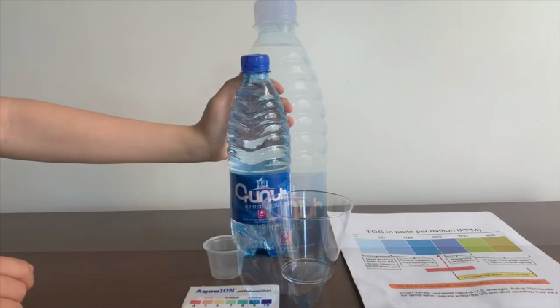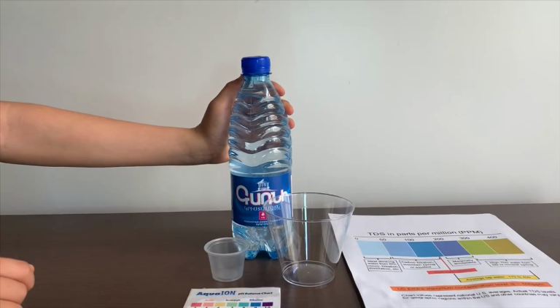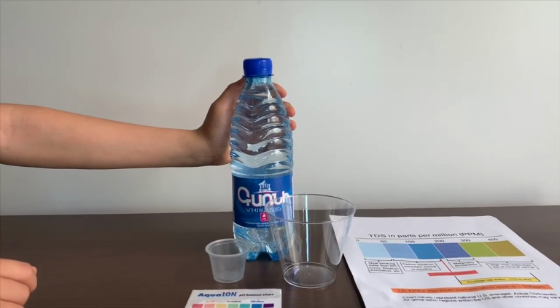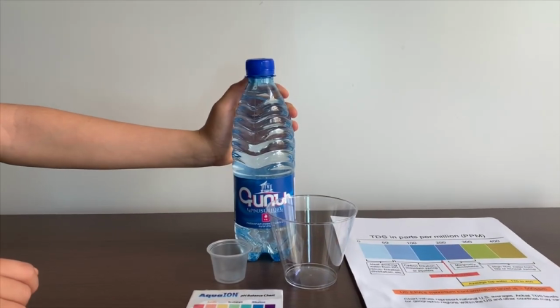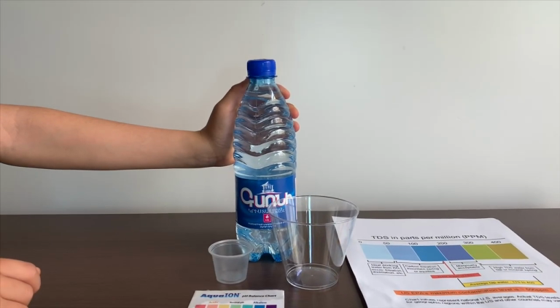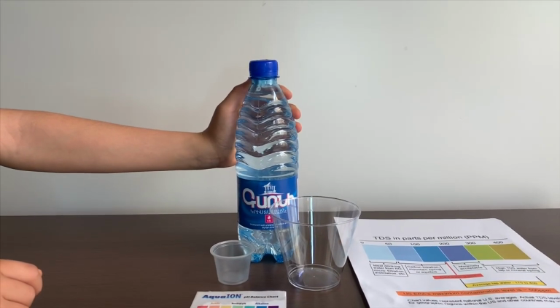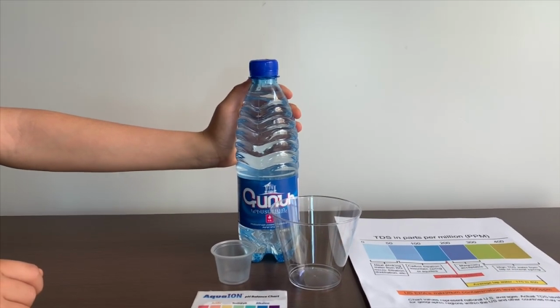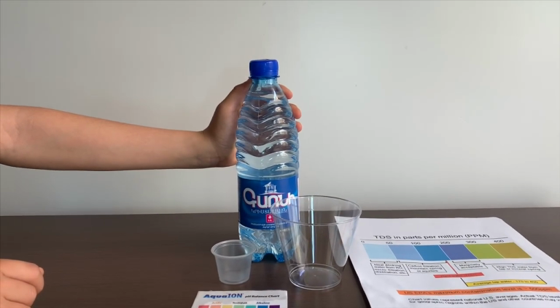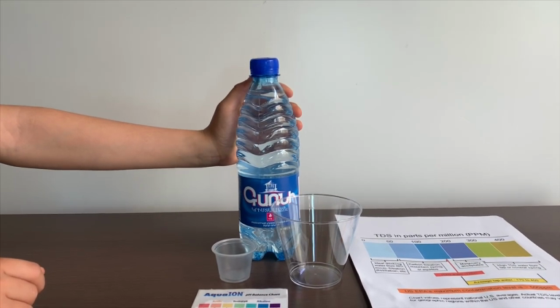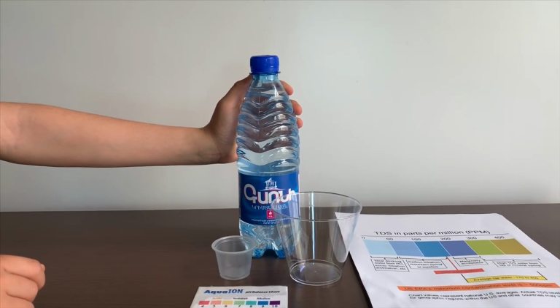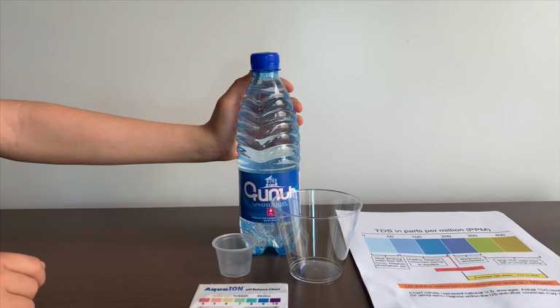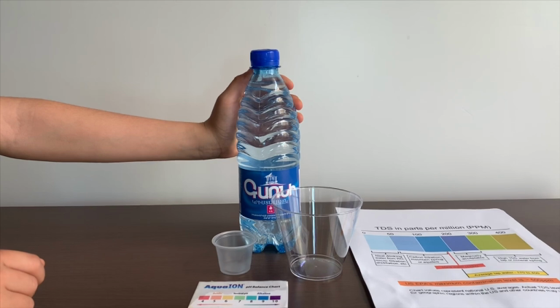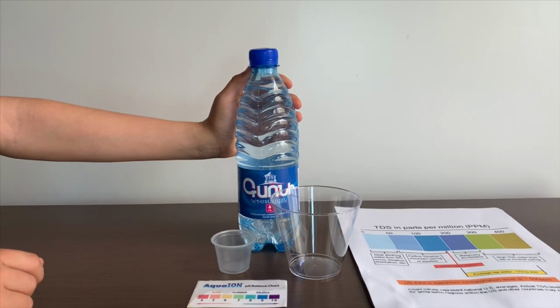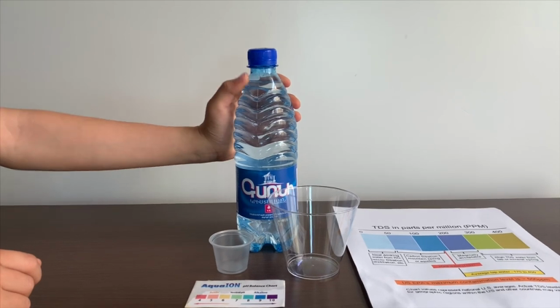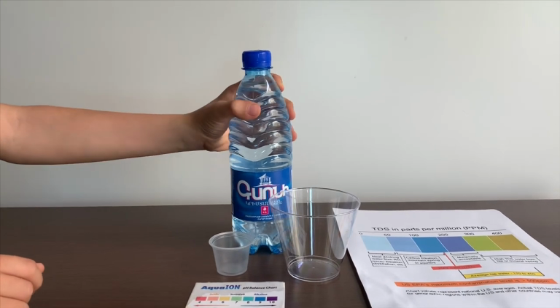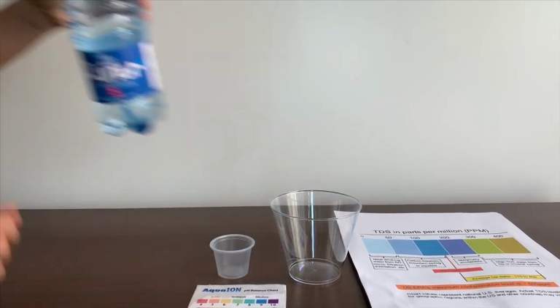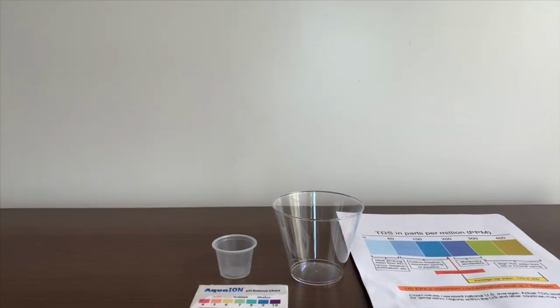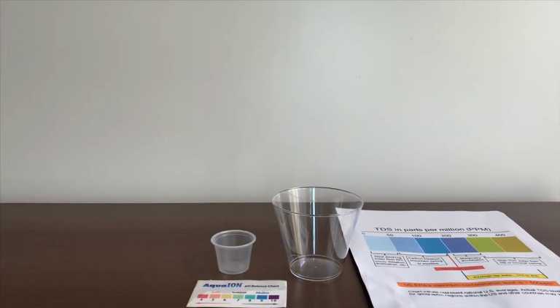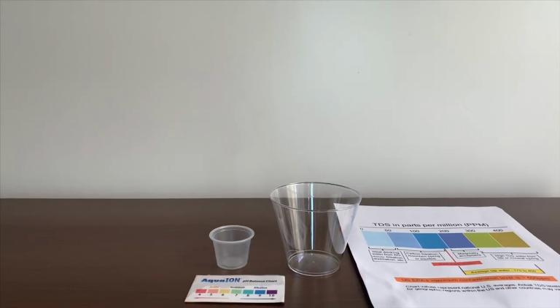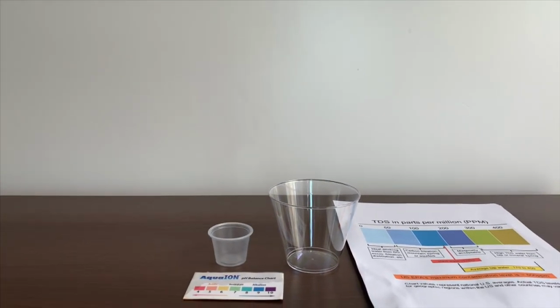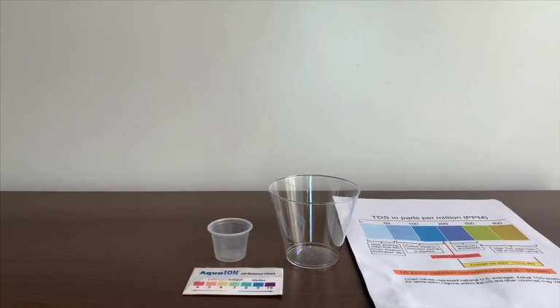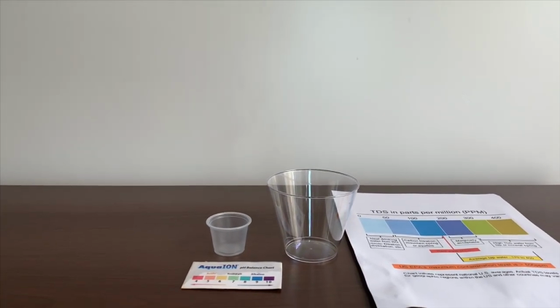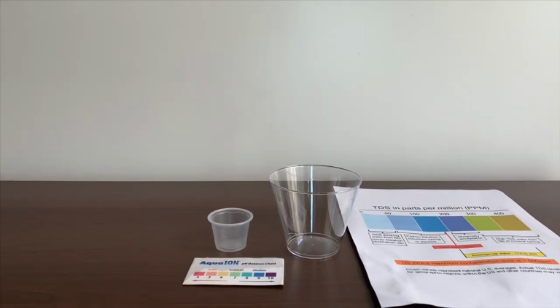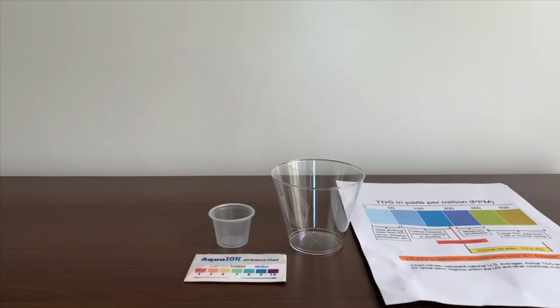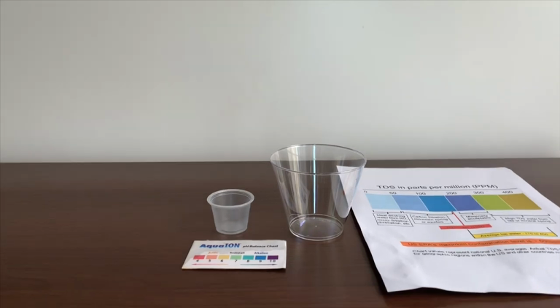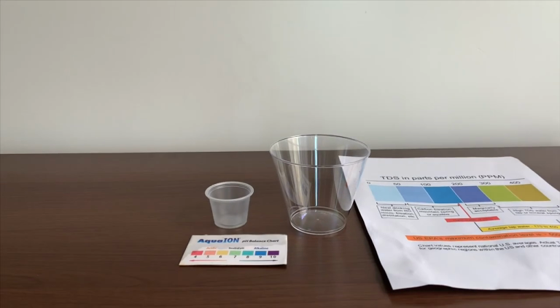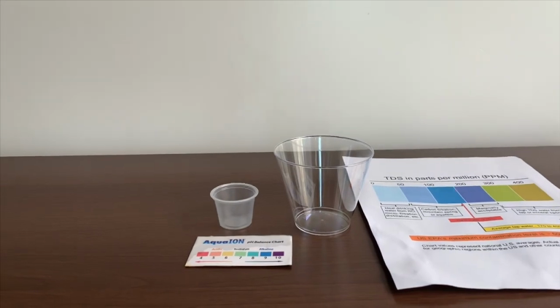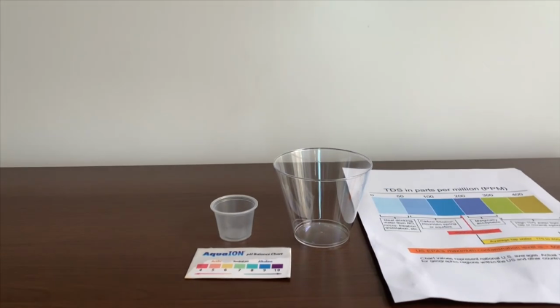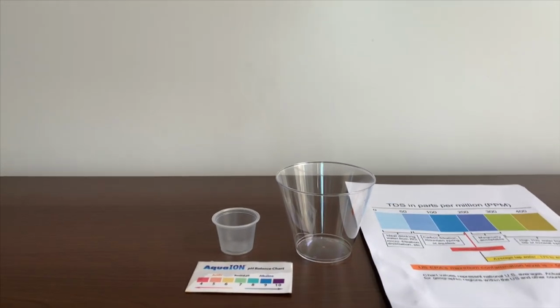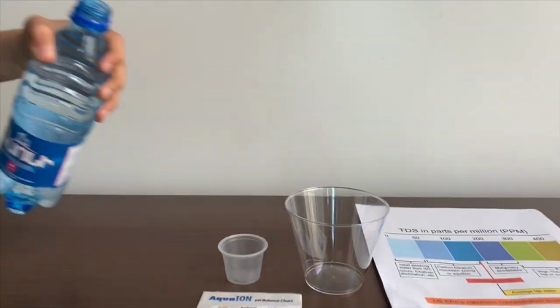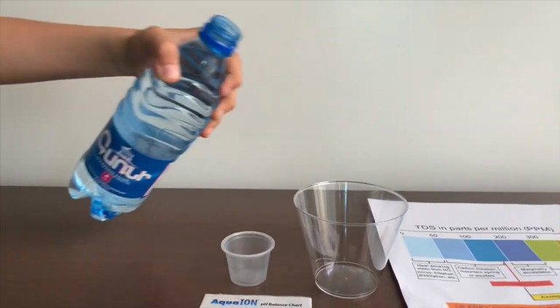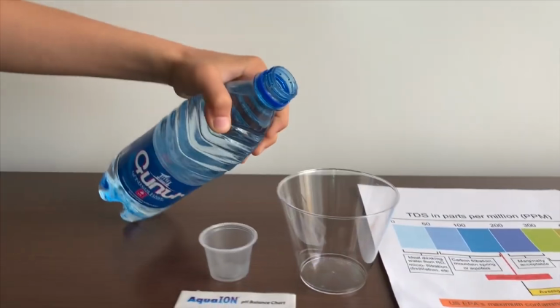This is Garnini's natural spring water. We got it from Armenia. Let's test the pH and TDS levels. Let's pour some water in.